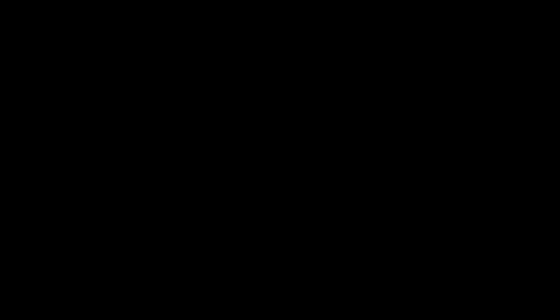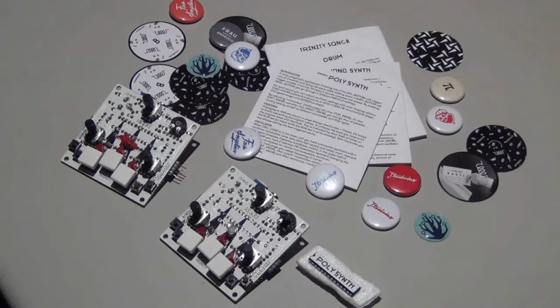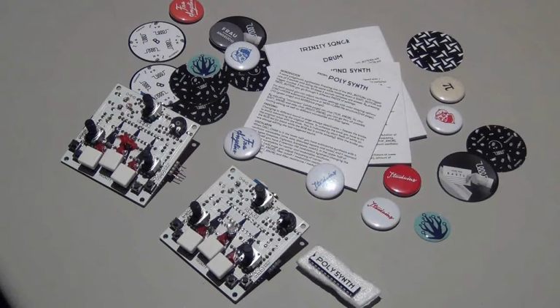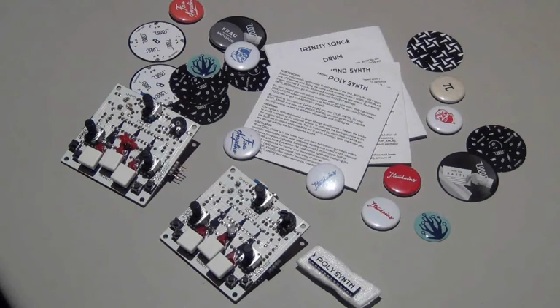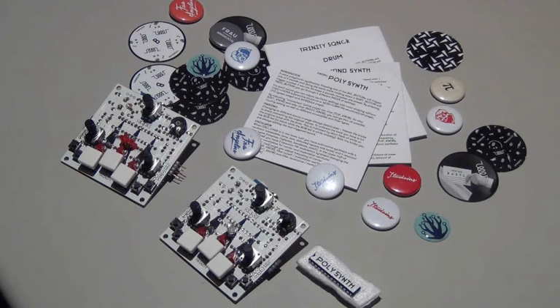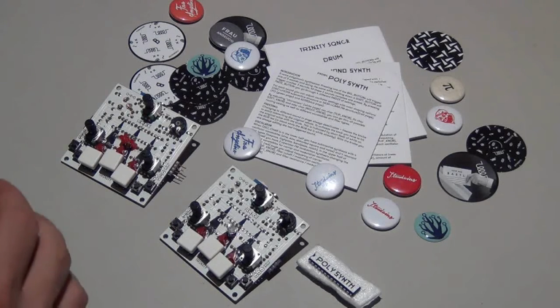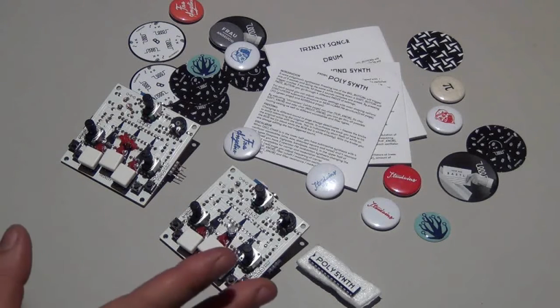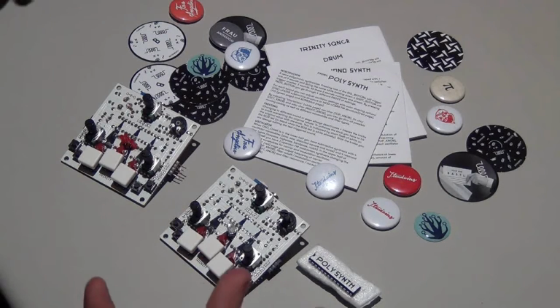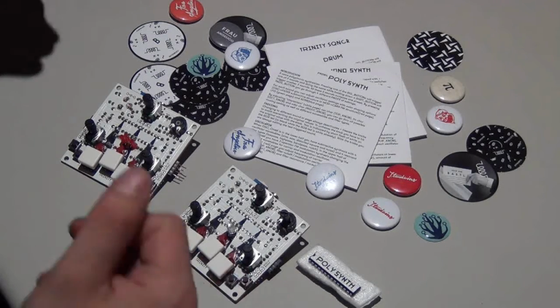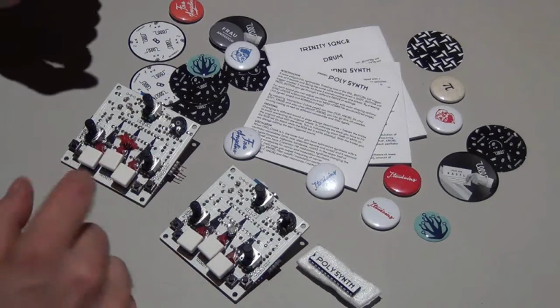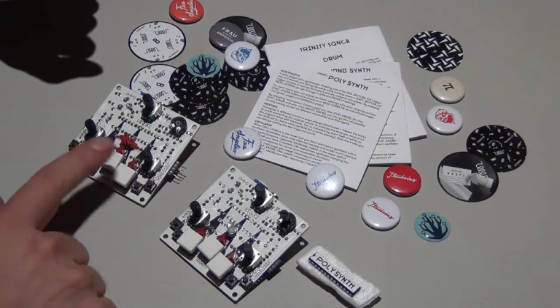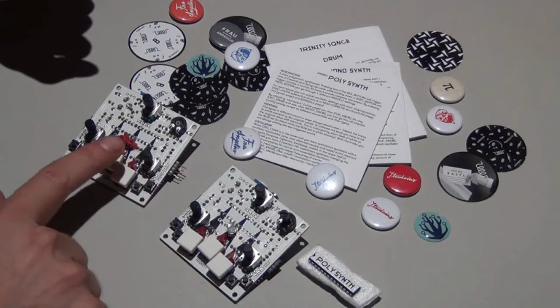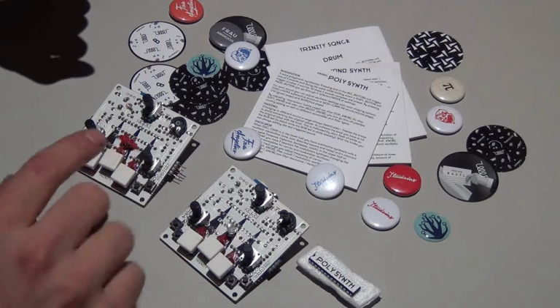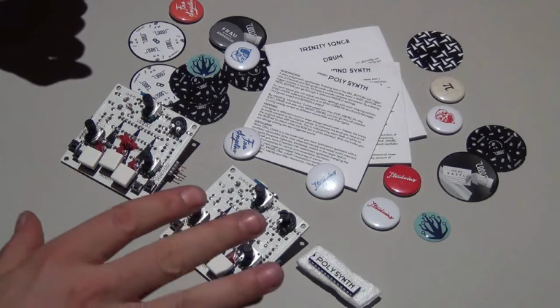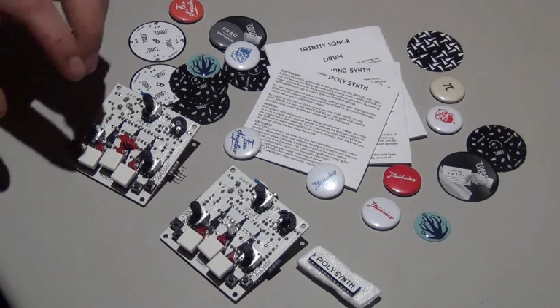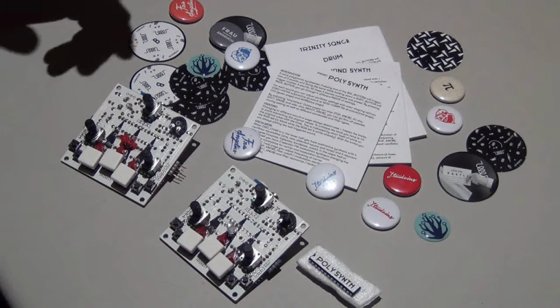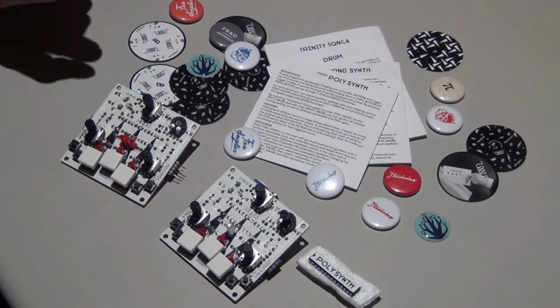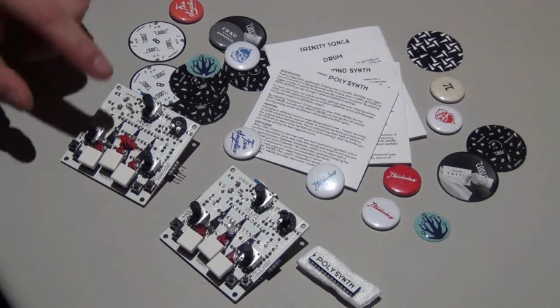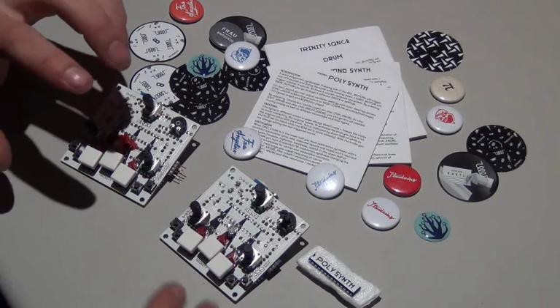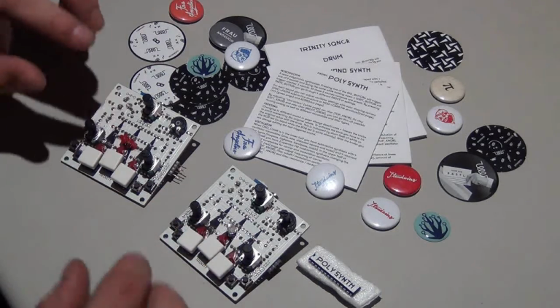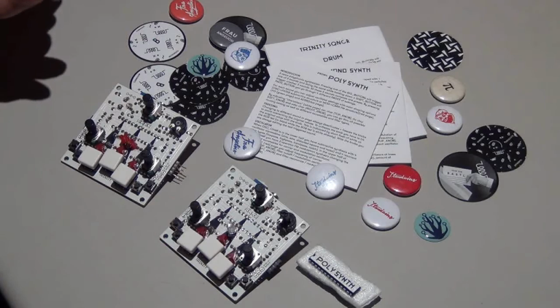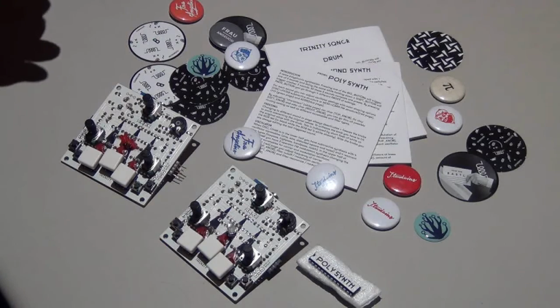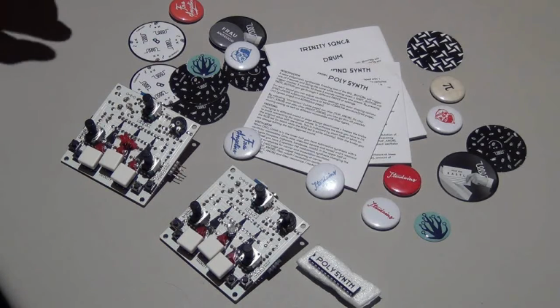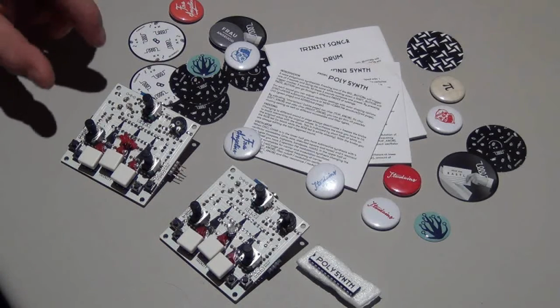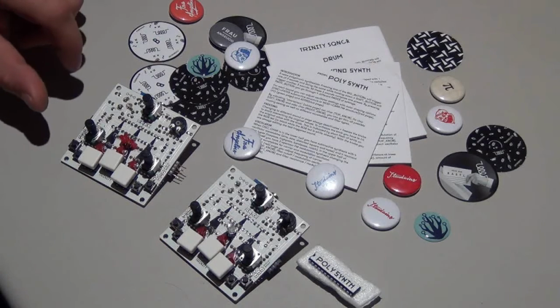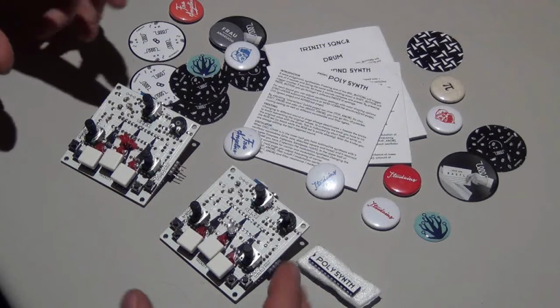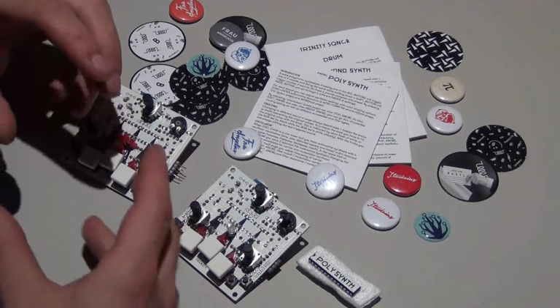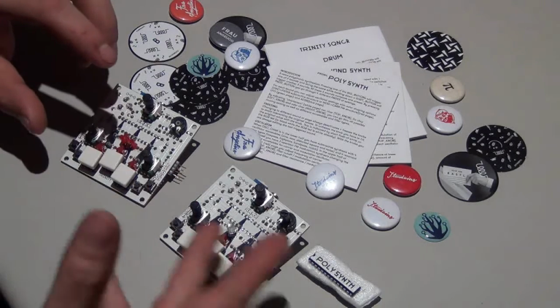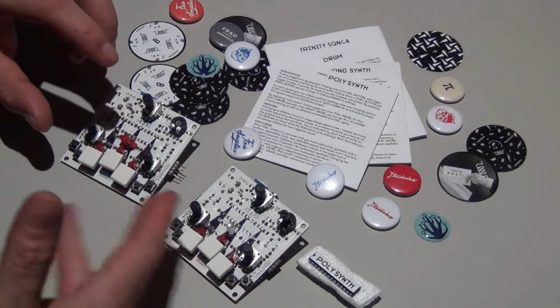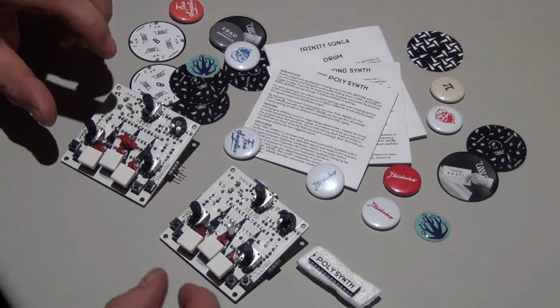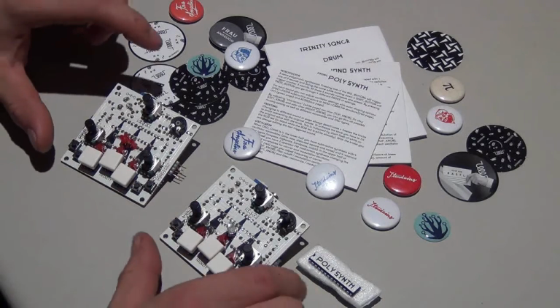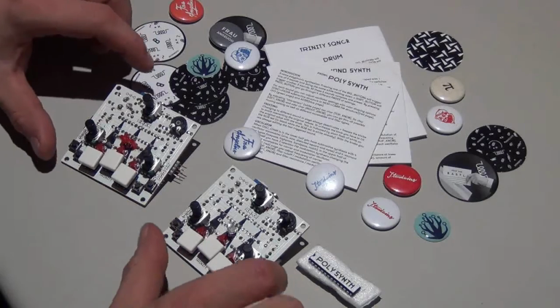Hi, this is Daniel from BaumInventions and welcome to another video about the Standuino Trinity. In the first video we learned how to build those things, and now we will learn about the technique a little bit more.